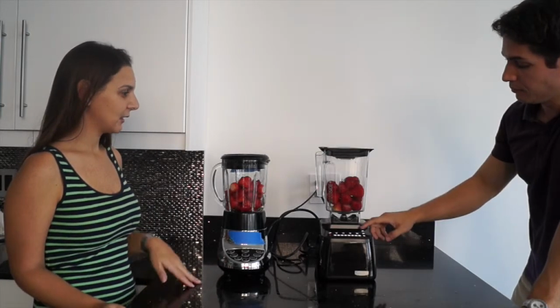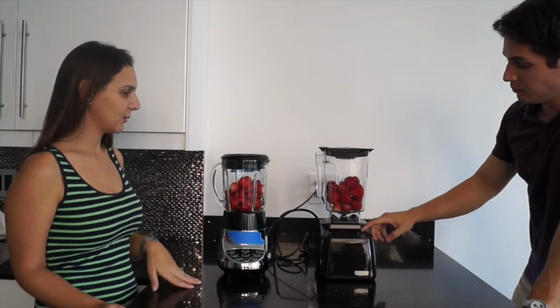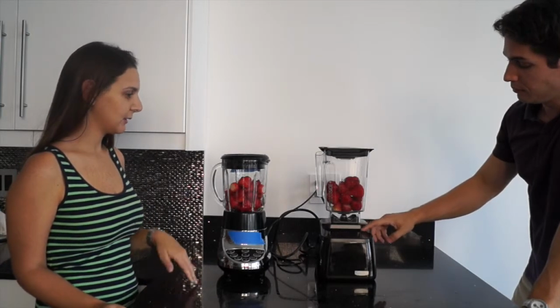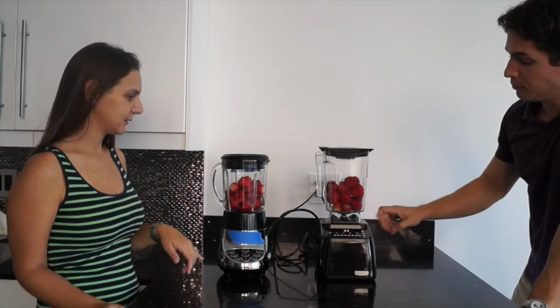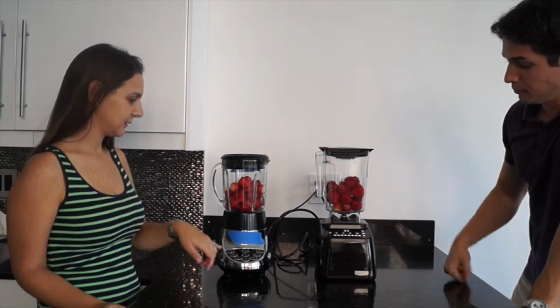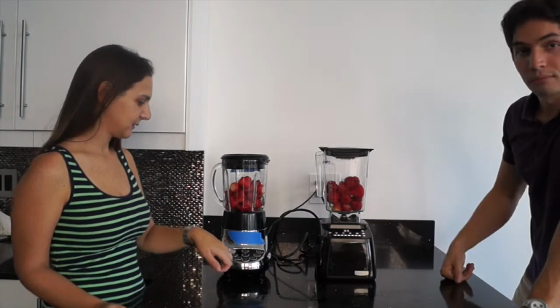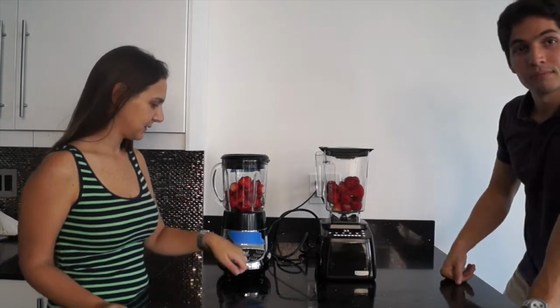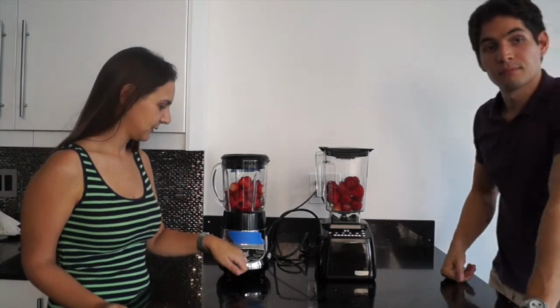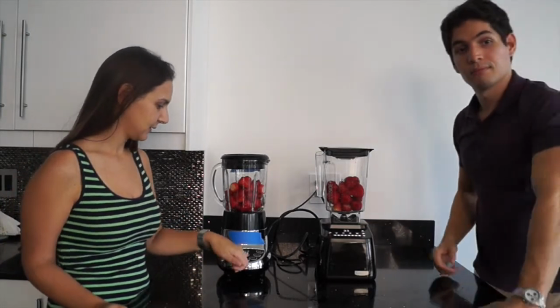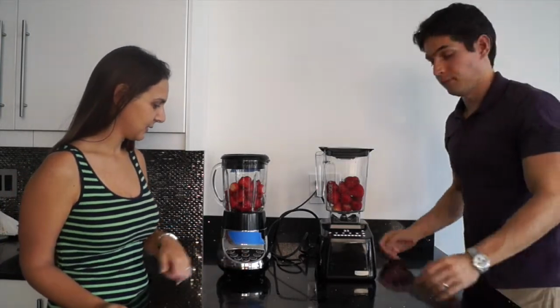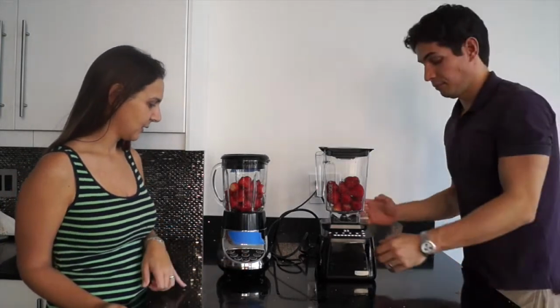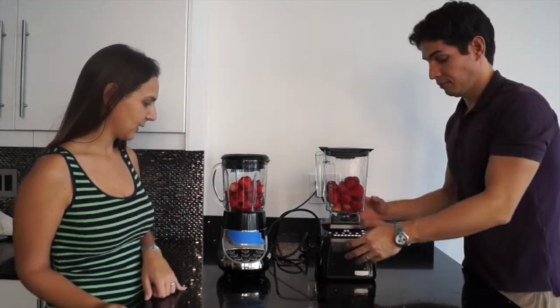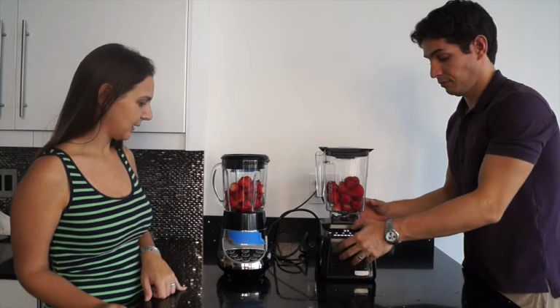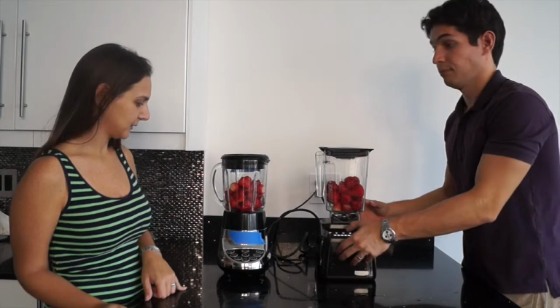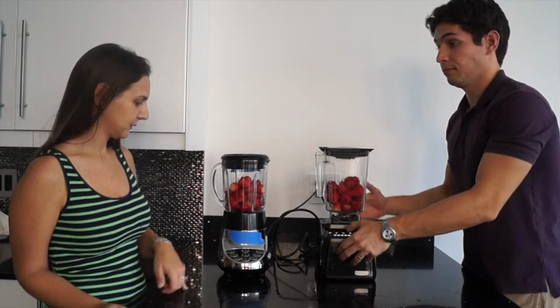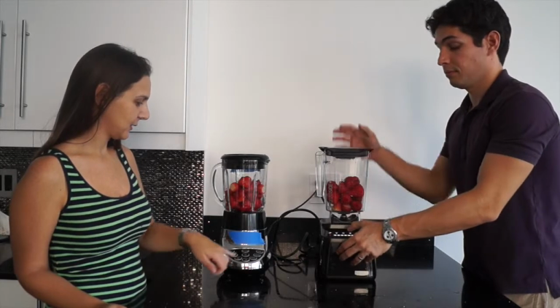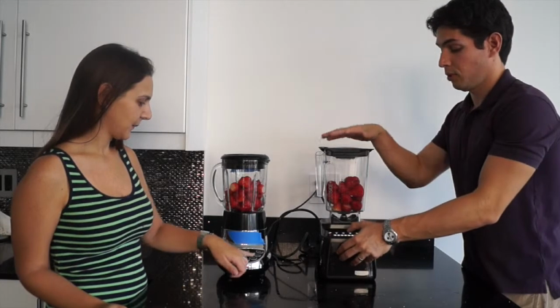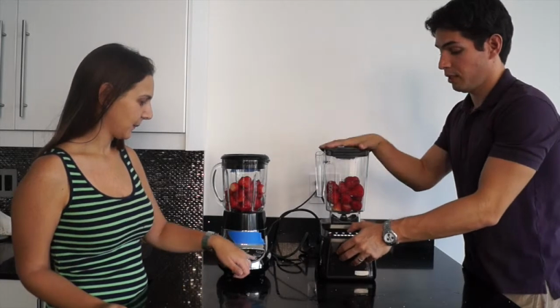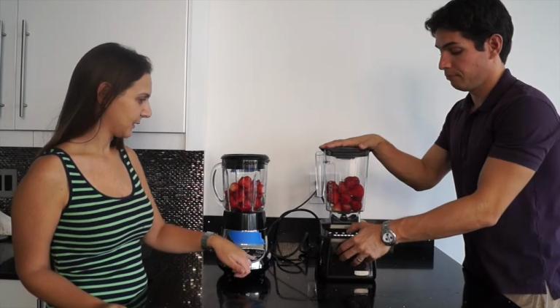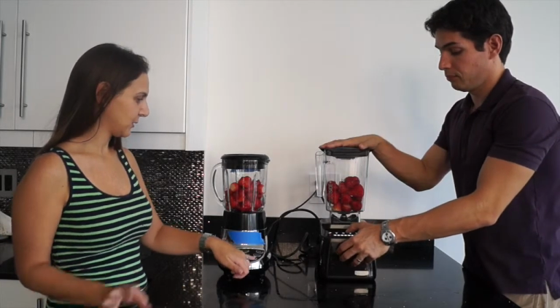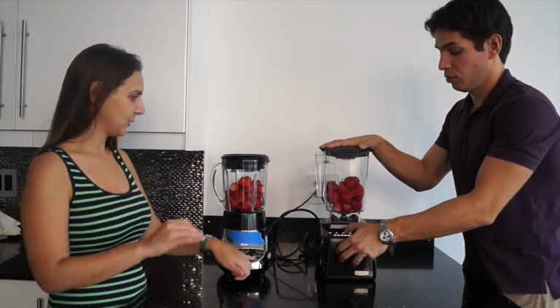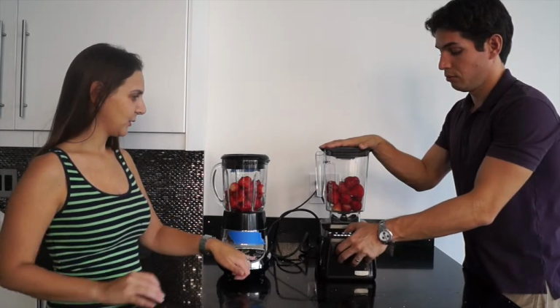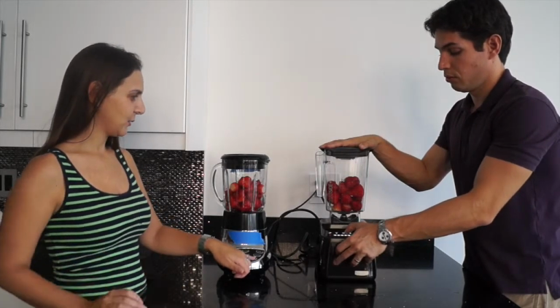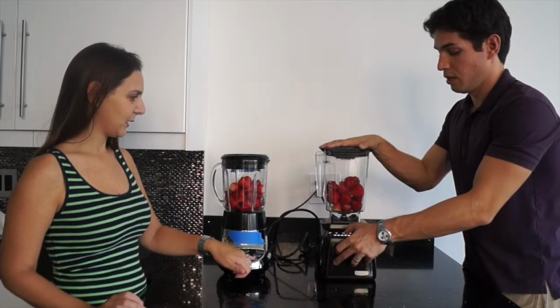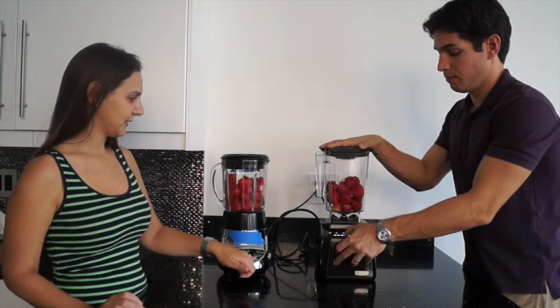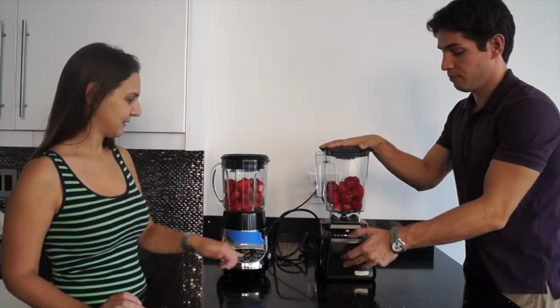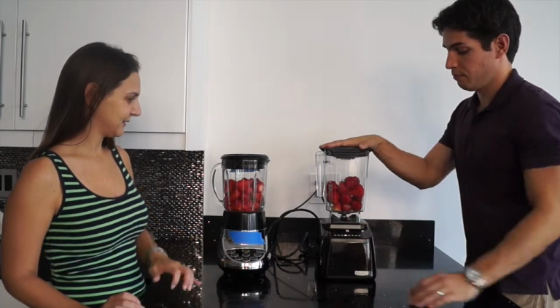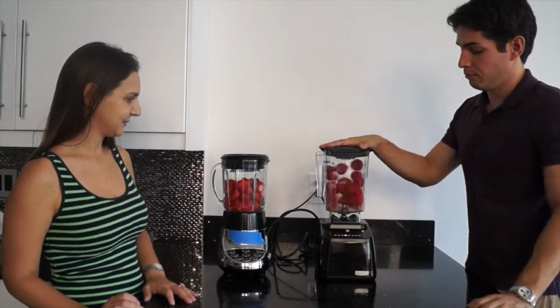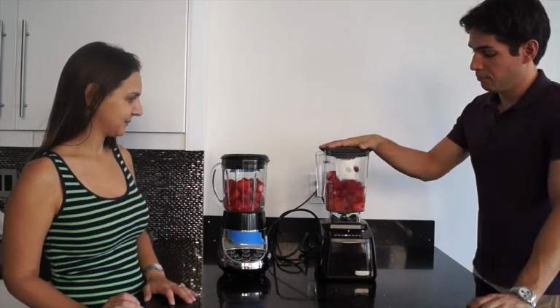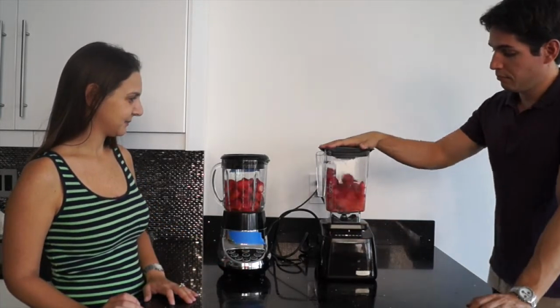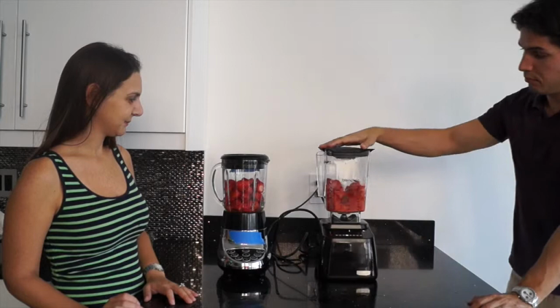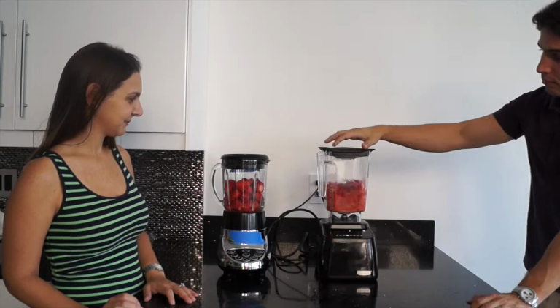Are you ready? Three, two, one — all right!